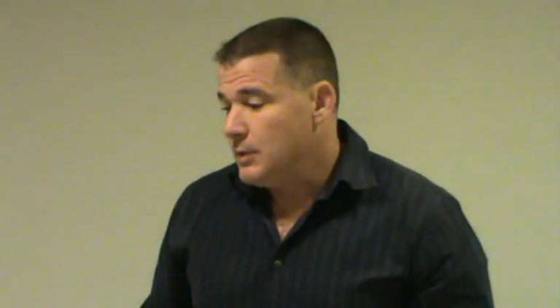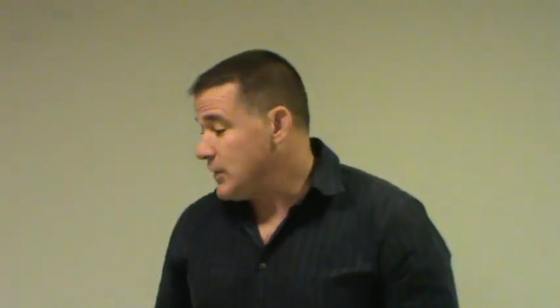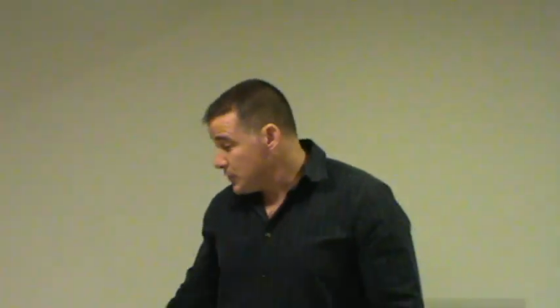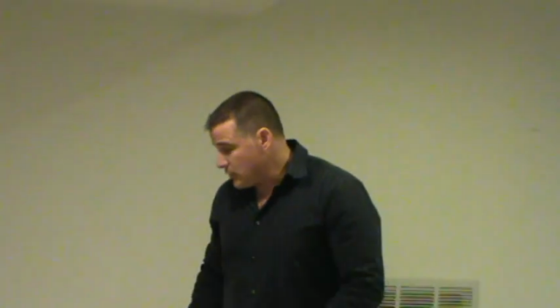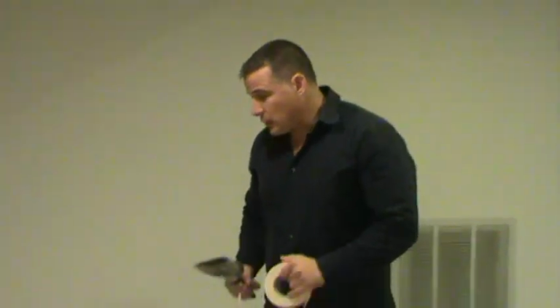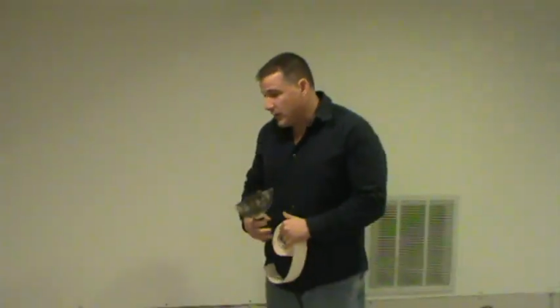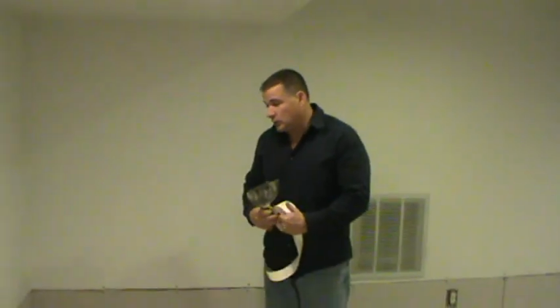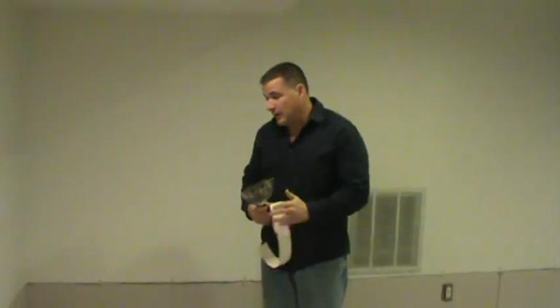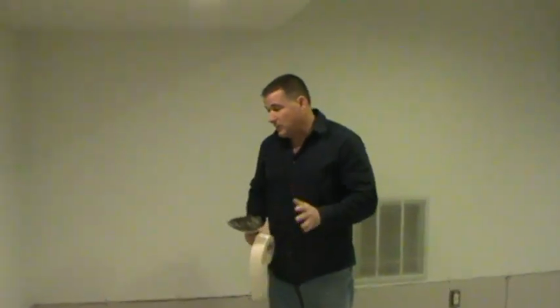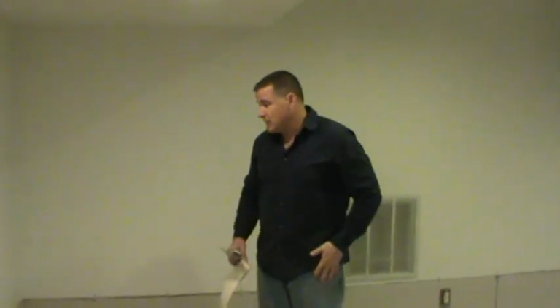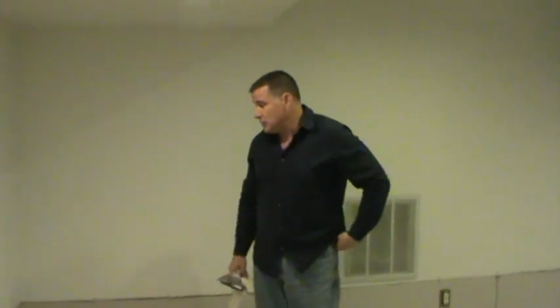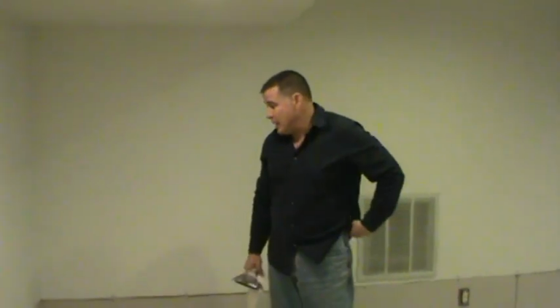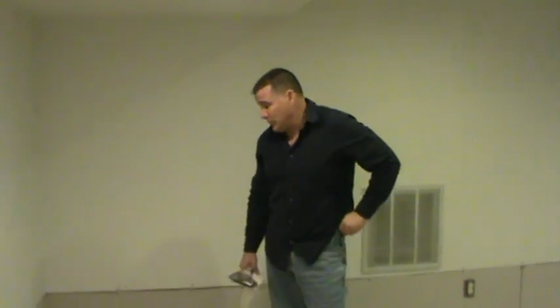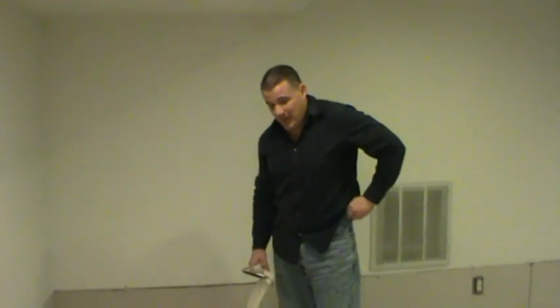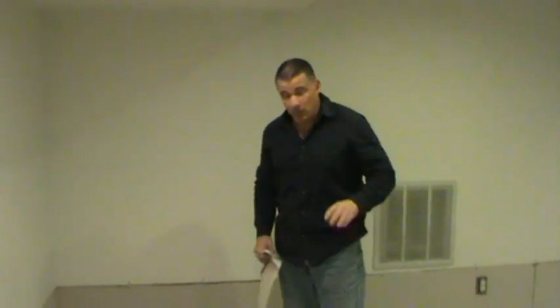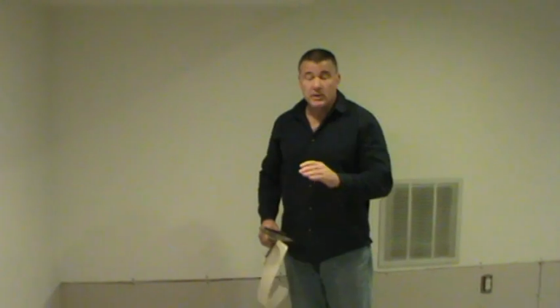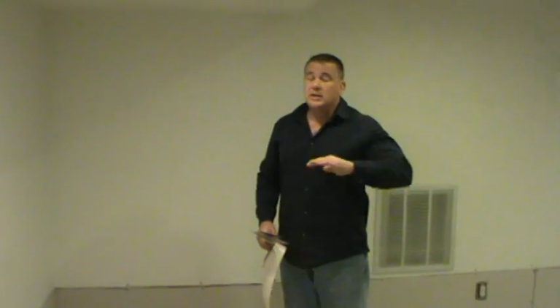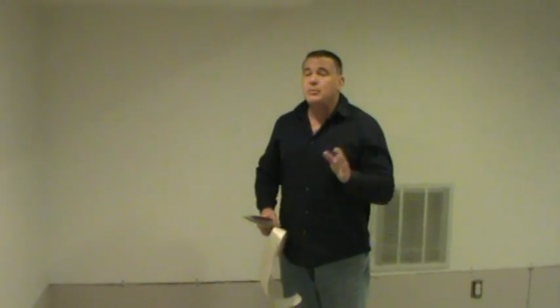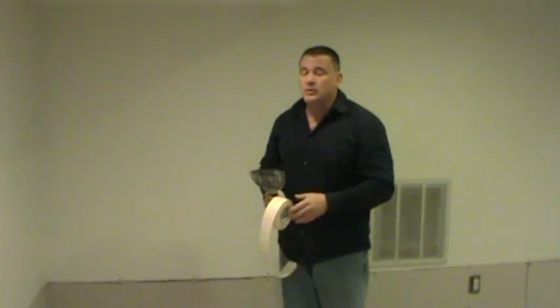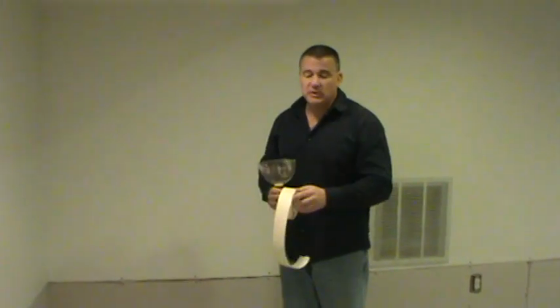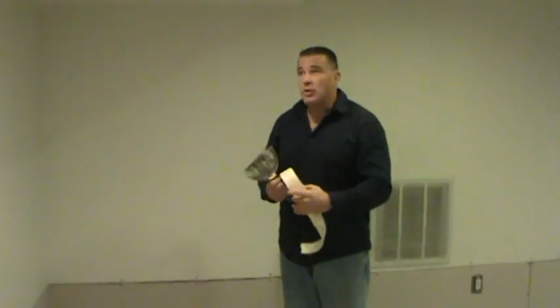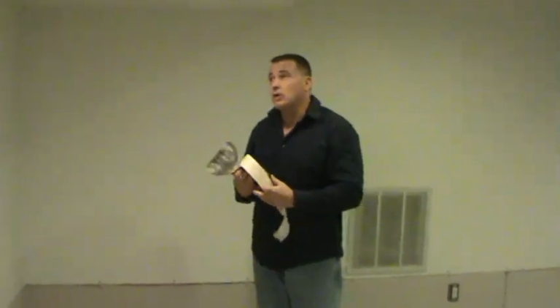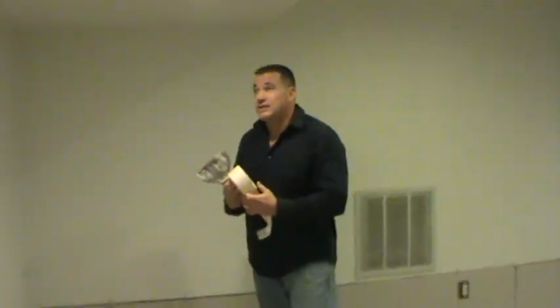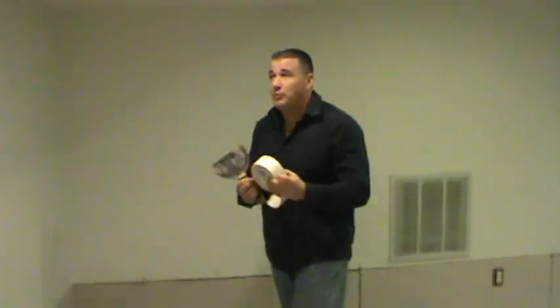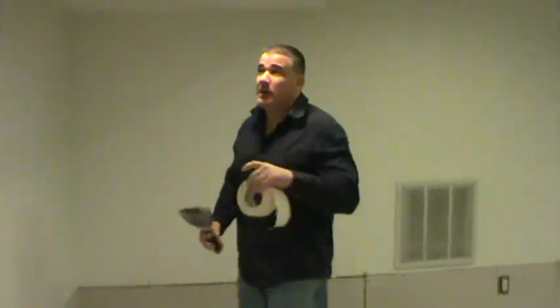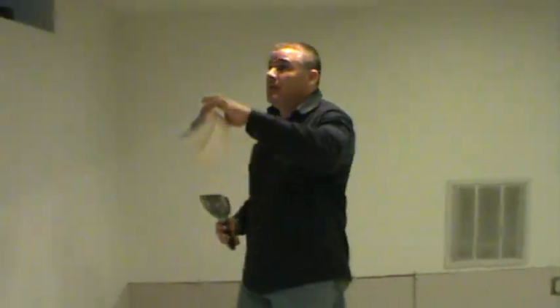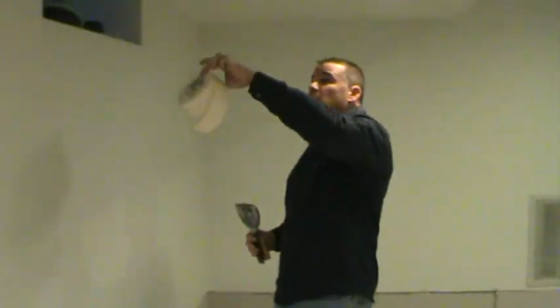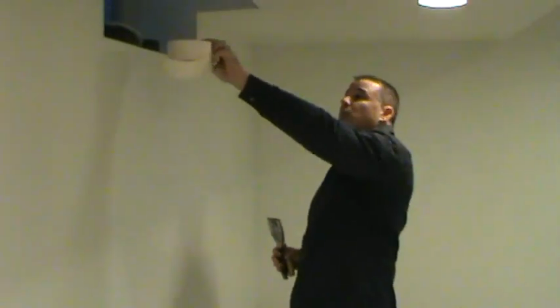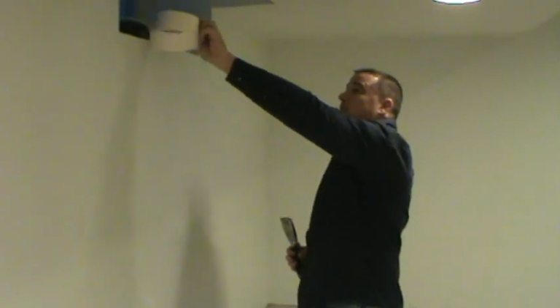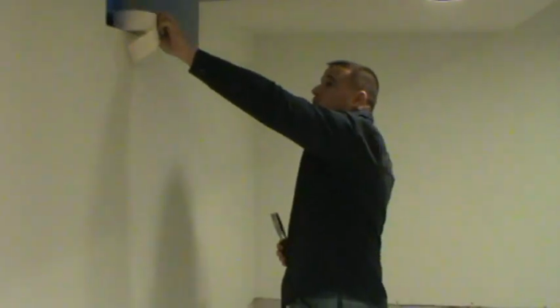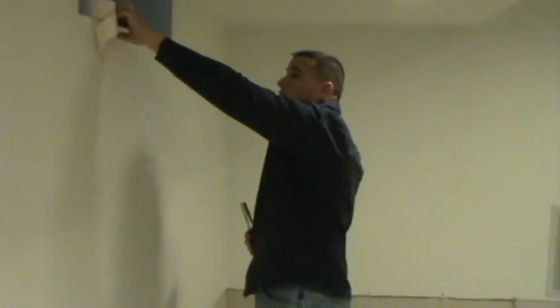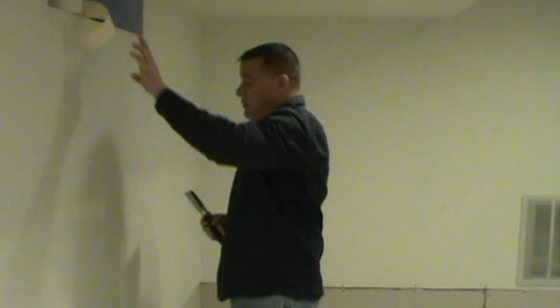The sheetrock in this room was already installed. I'm going to show you how to put the tape coat. The tape coat is the most important coat — if you tape right, the rest of the process is real simple.